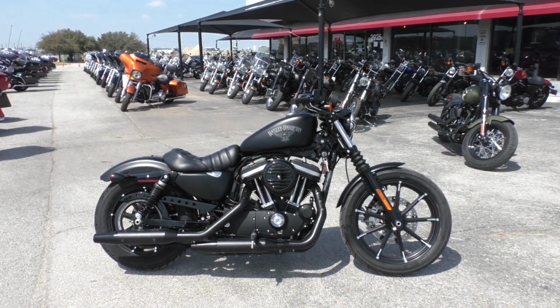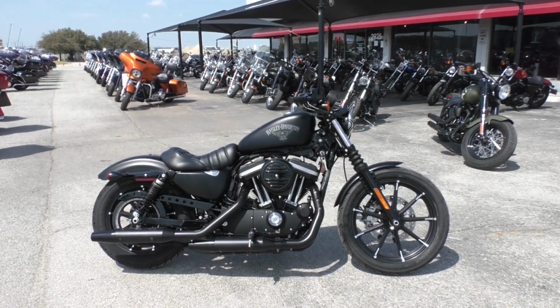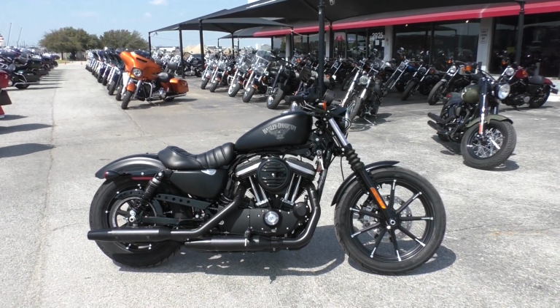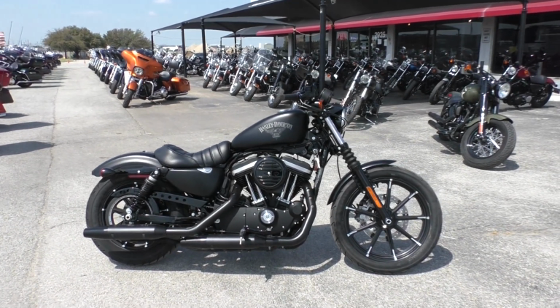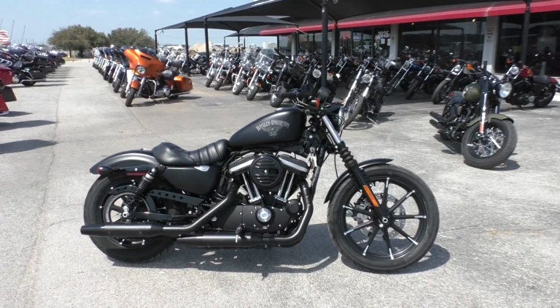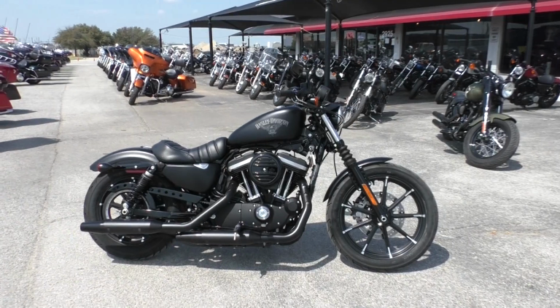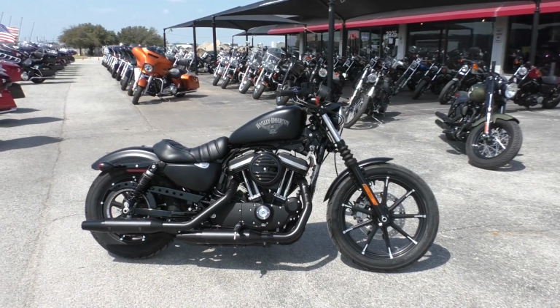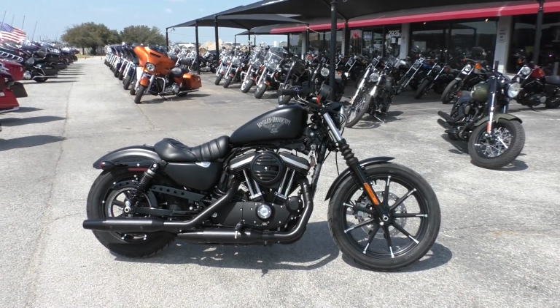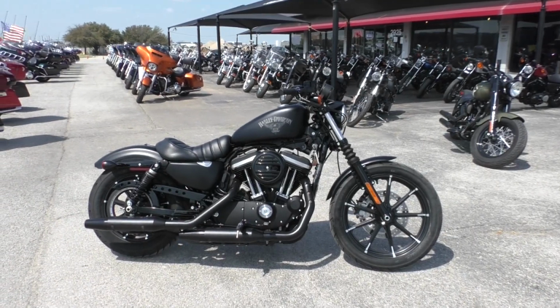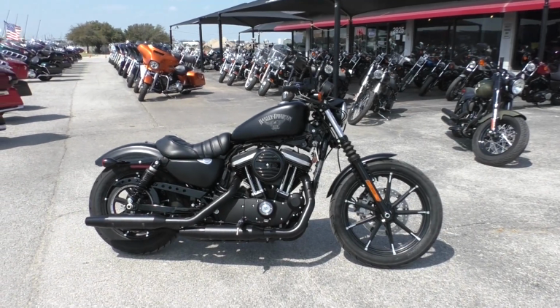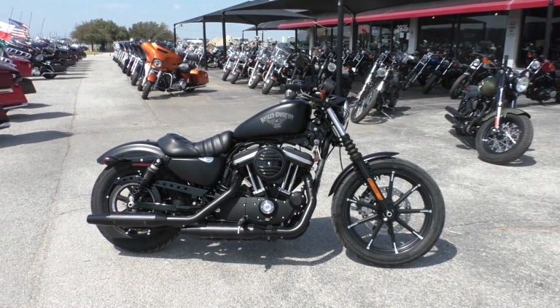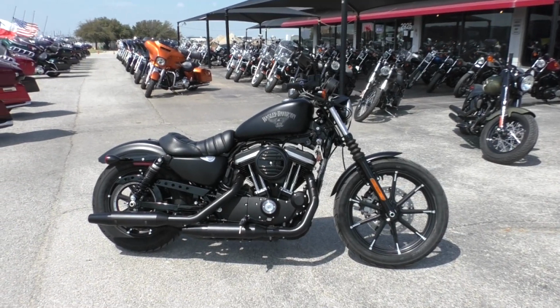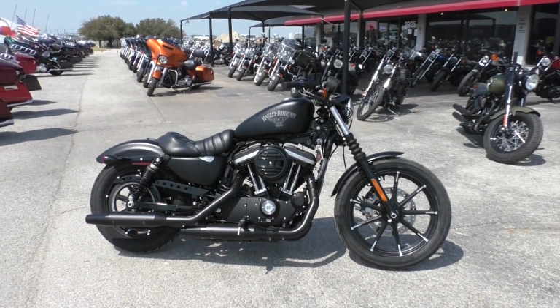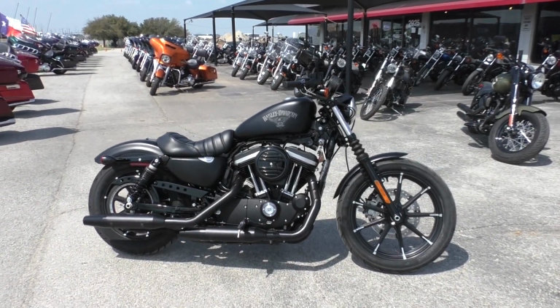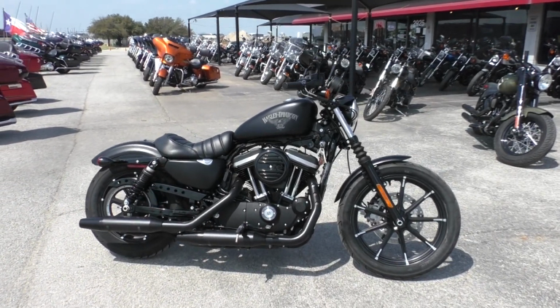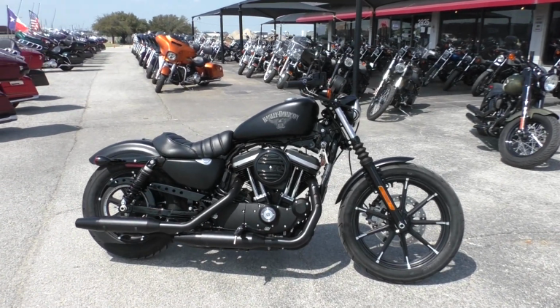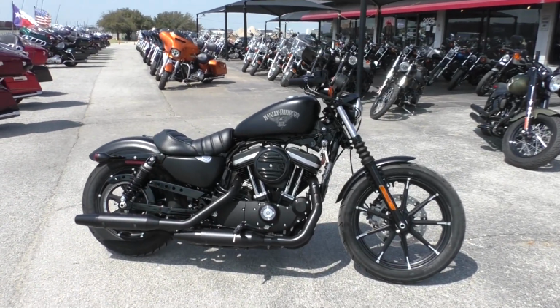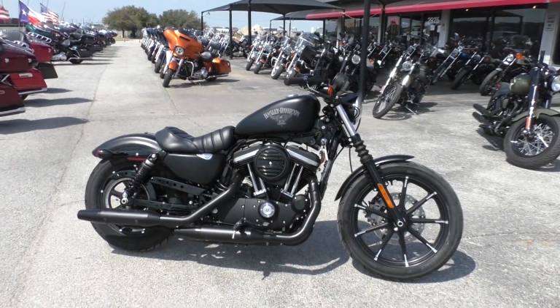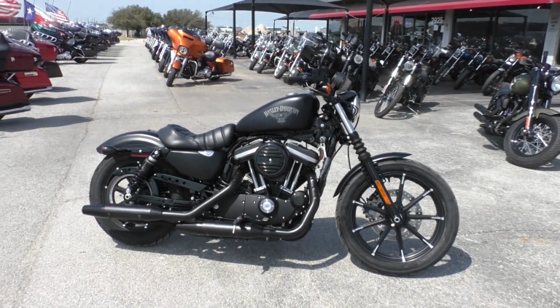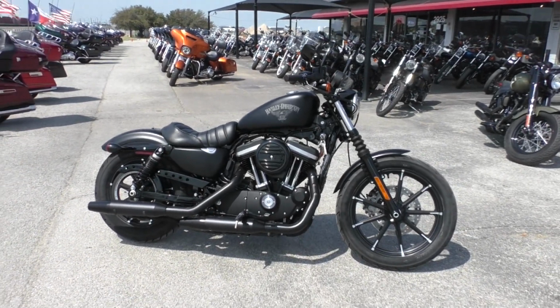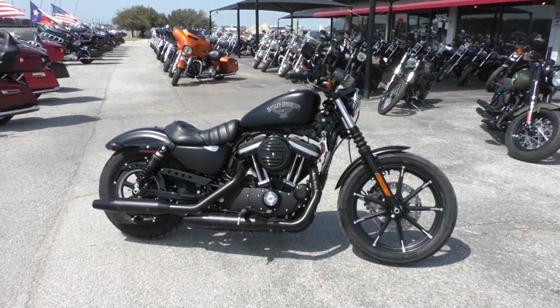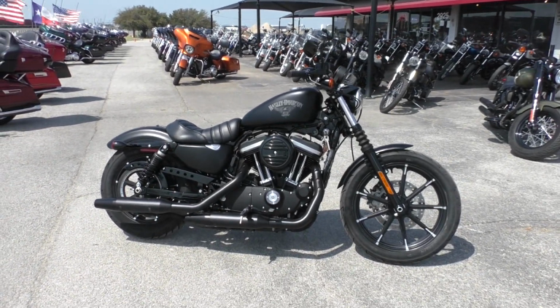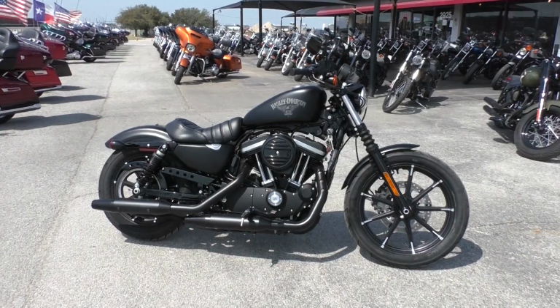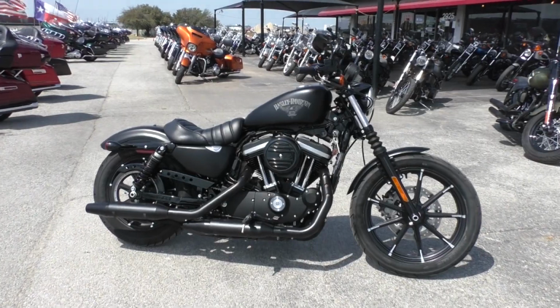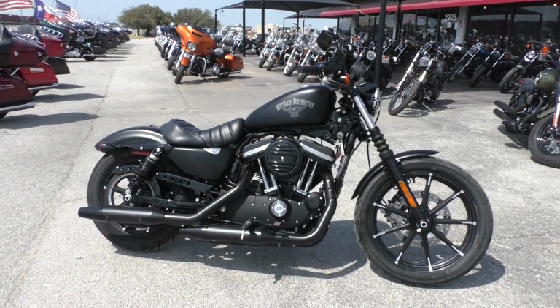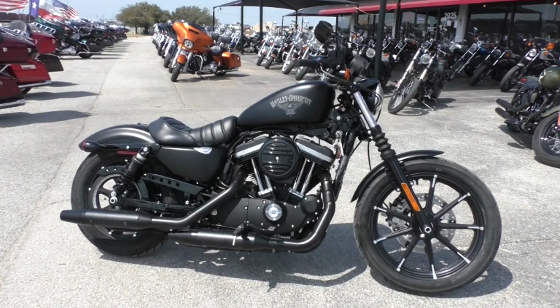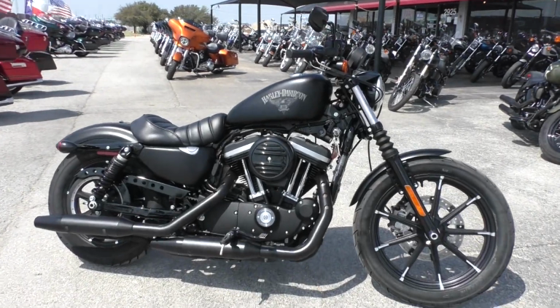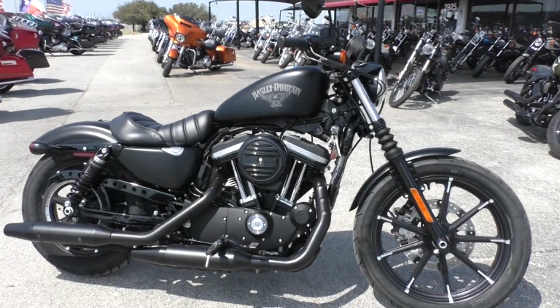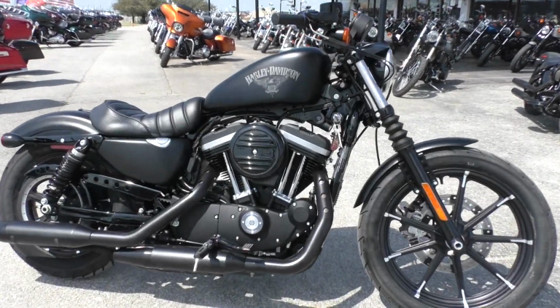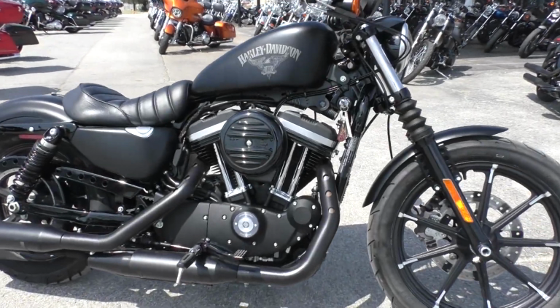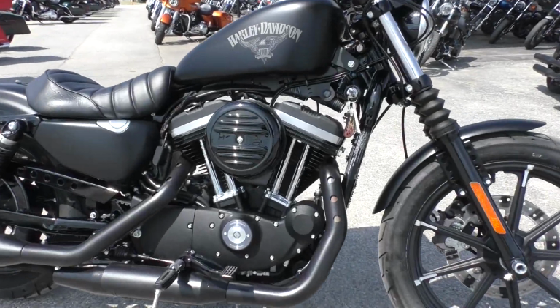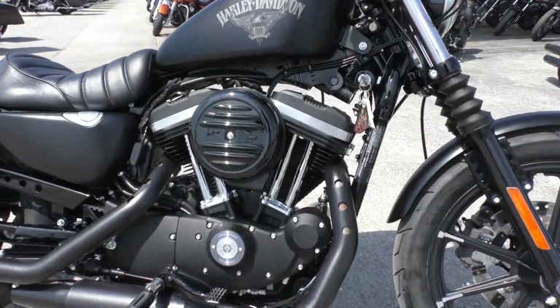It's only got 800 miles on it, blacked out head-to-toe — no chrome except for the rocker tubes right here.